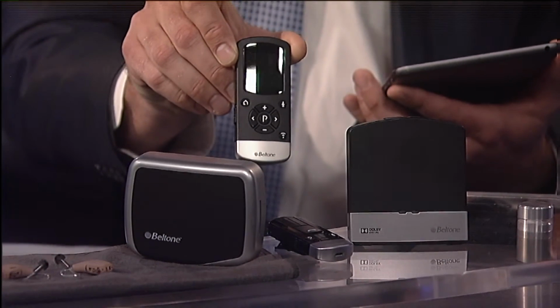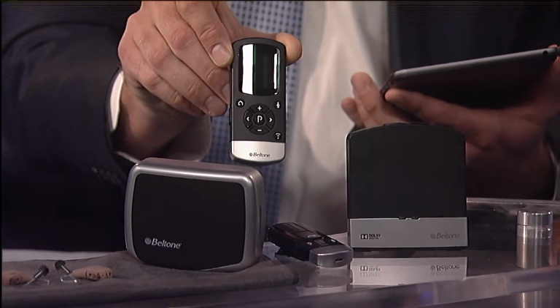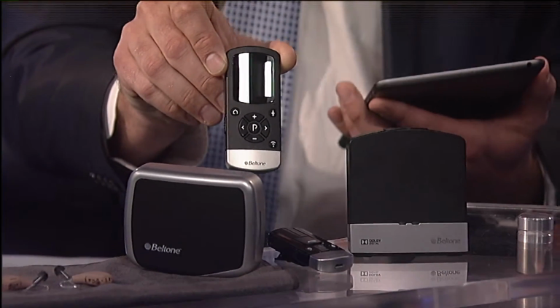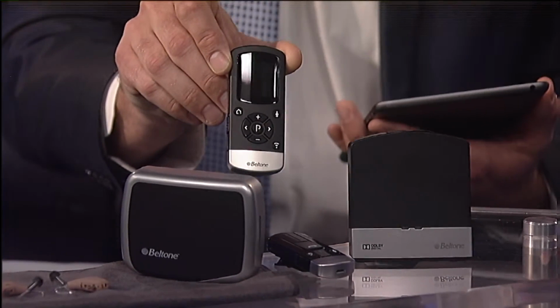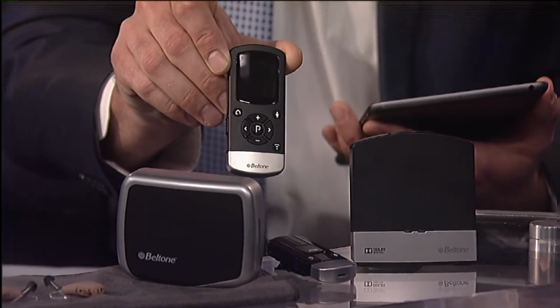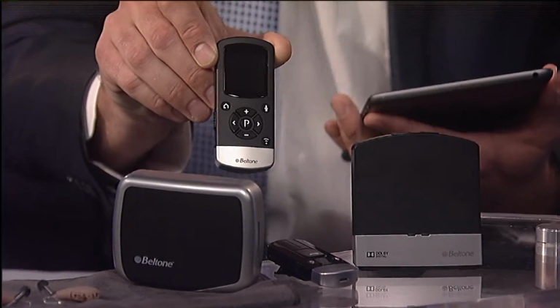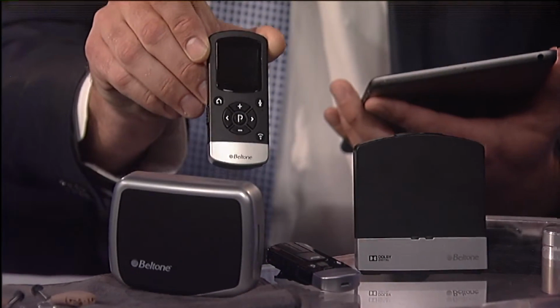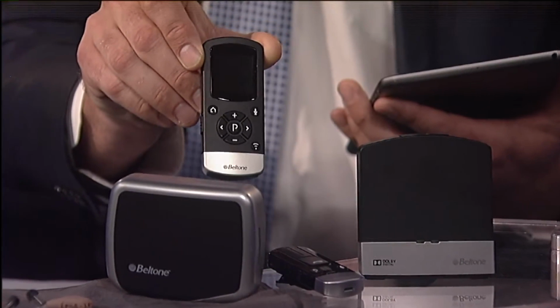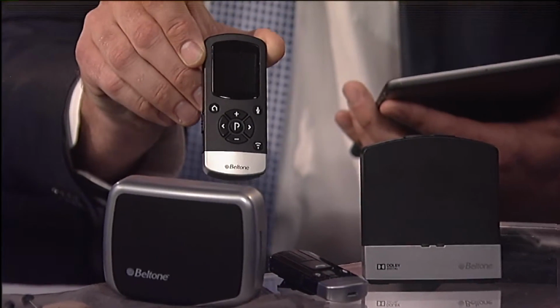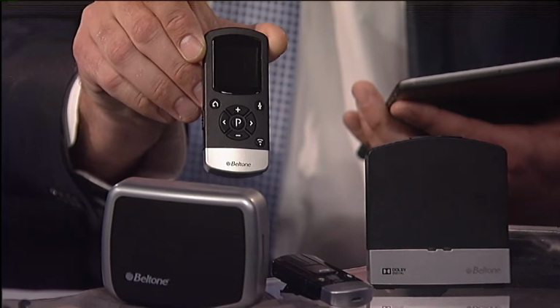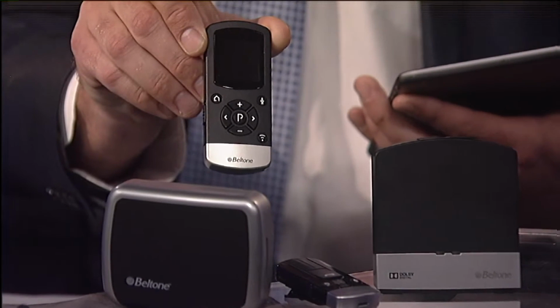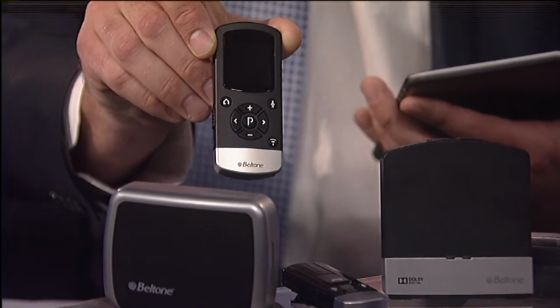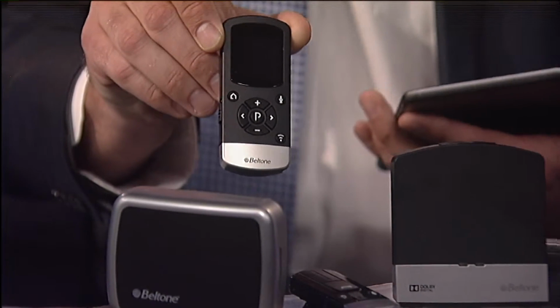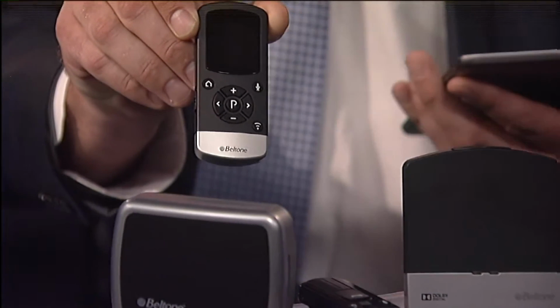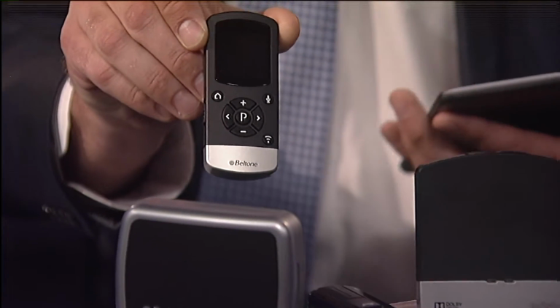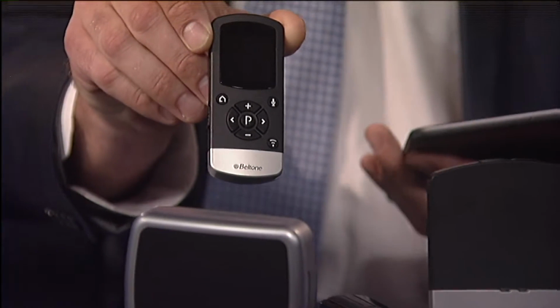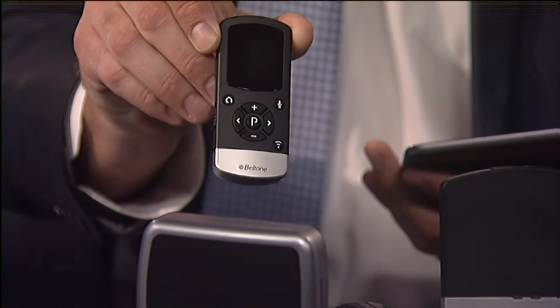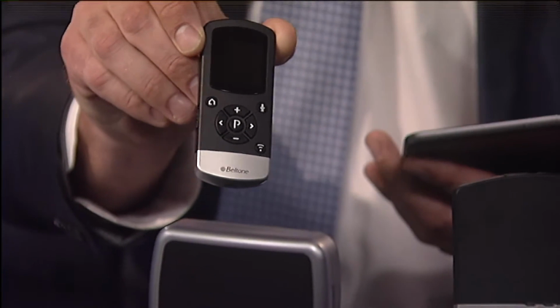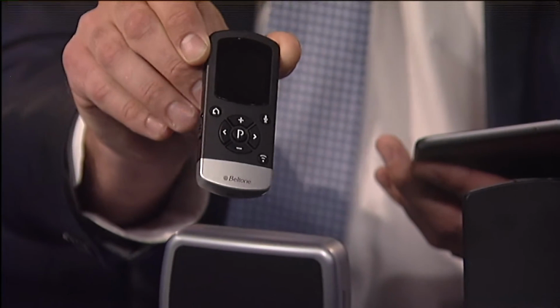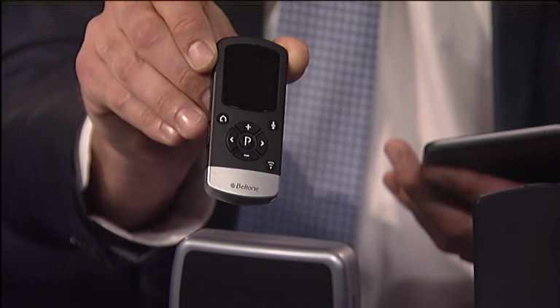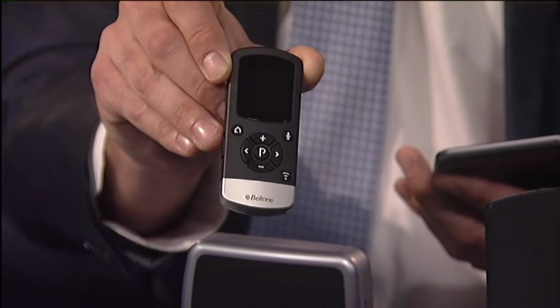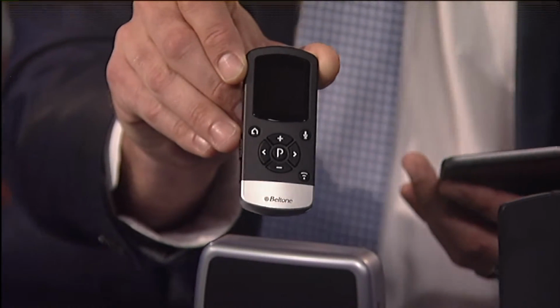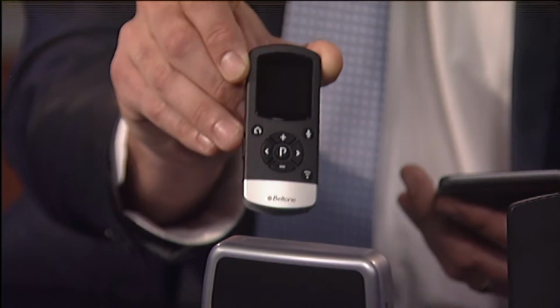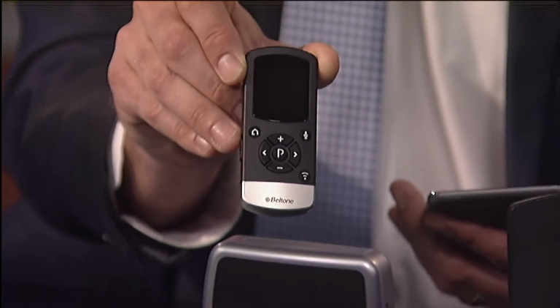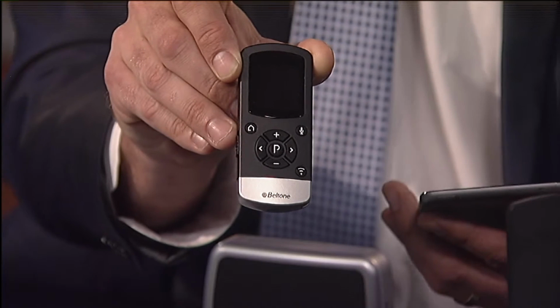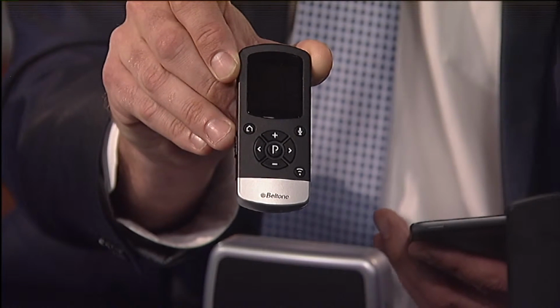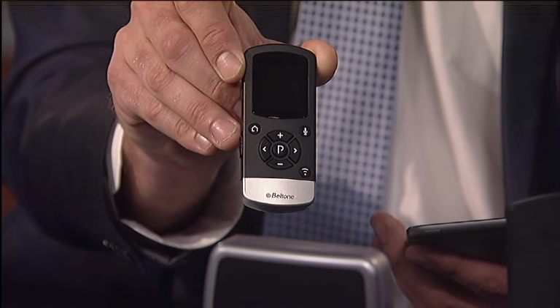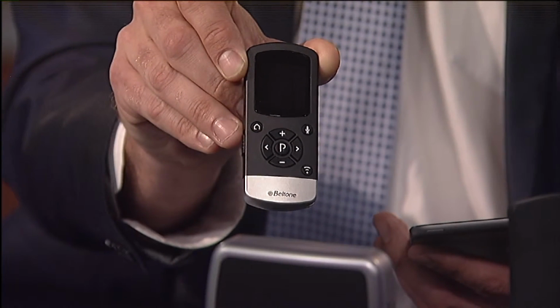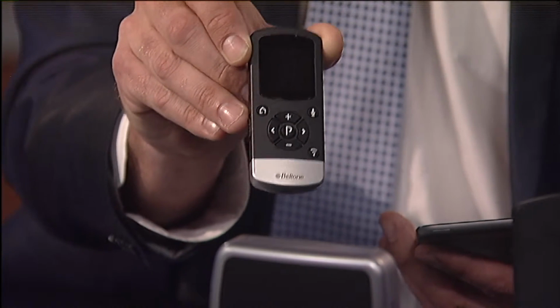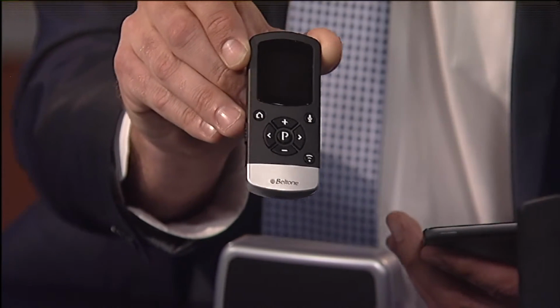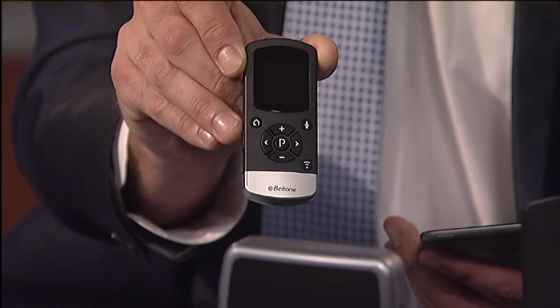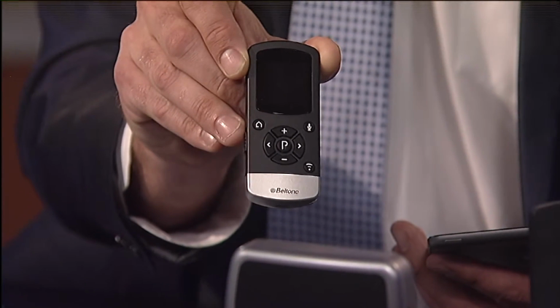Basically you have a volume up, volume down - it's a wireless remote control in case you don't have an iPhone or an iPad. It makes it really easy. It's got a display screen that pops up showing you your volume level, and you can mute the hearing aids as well.